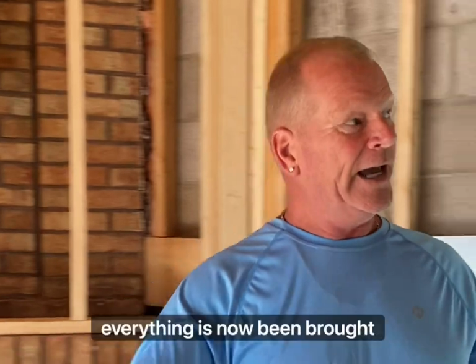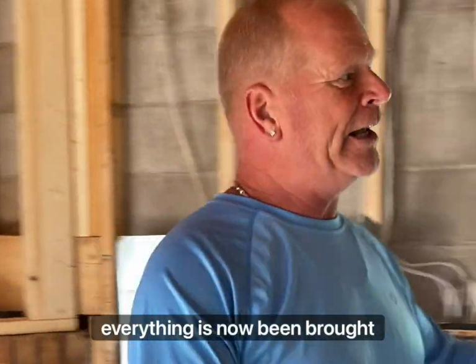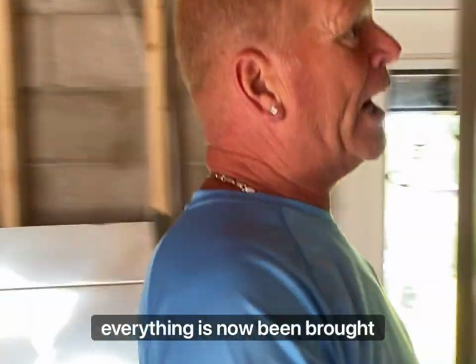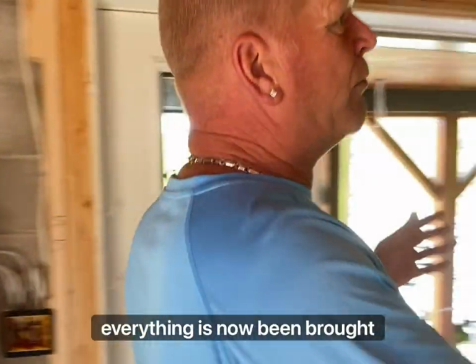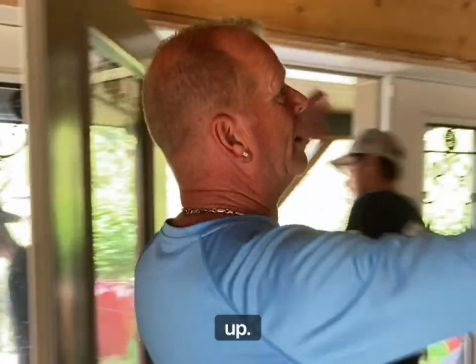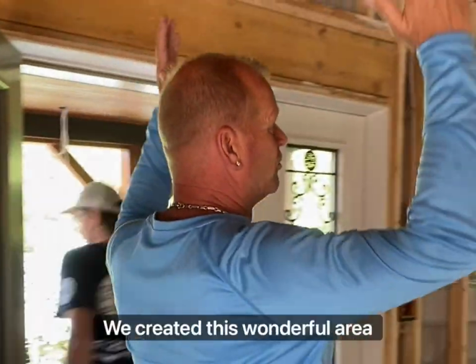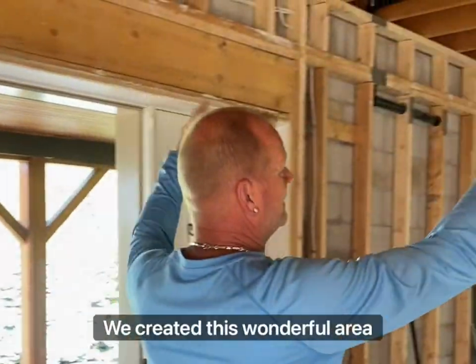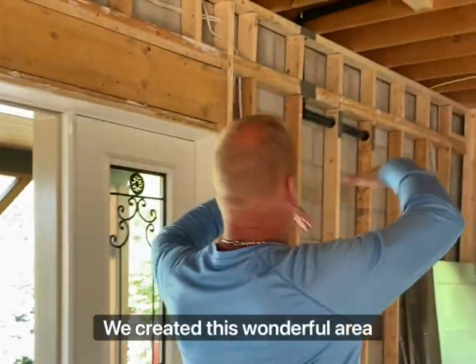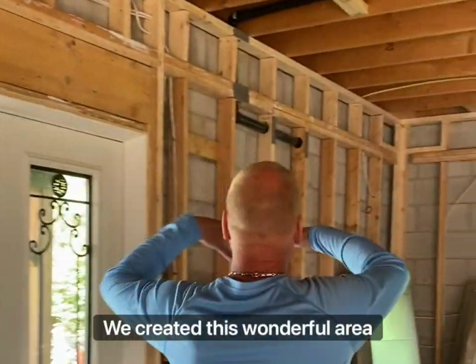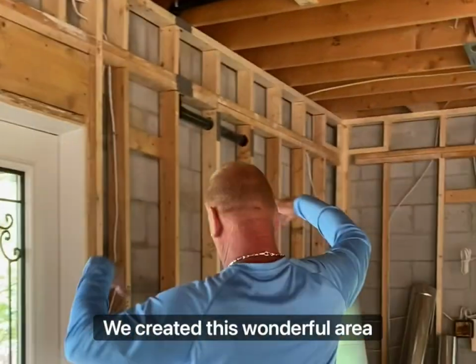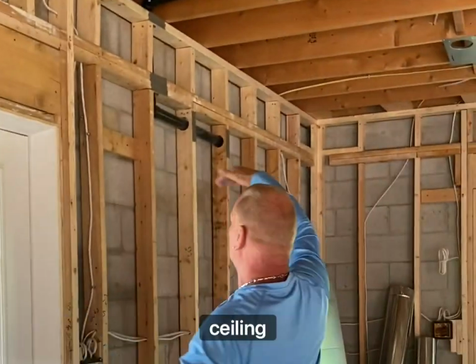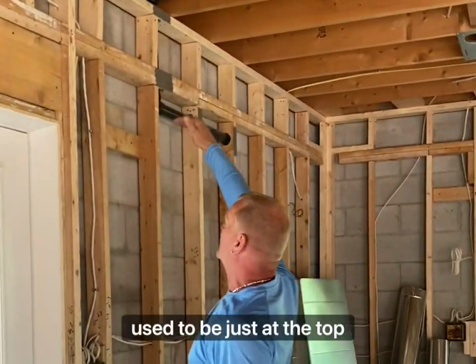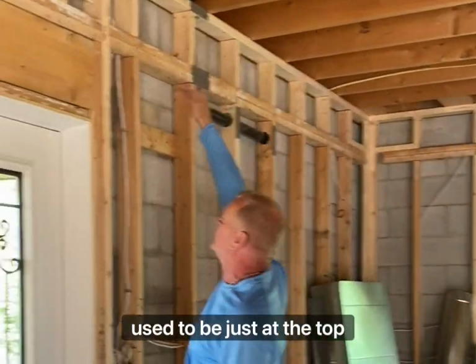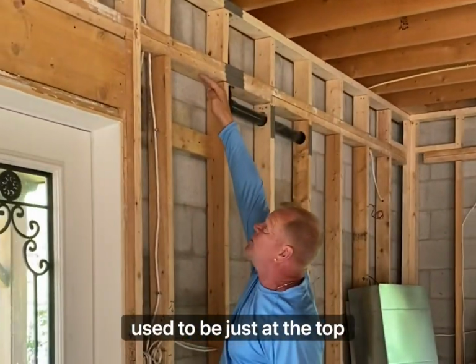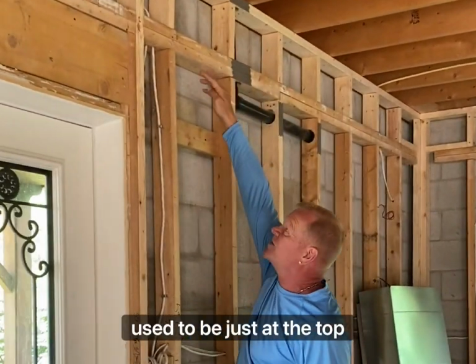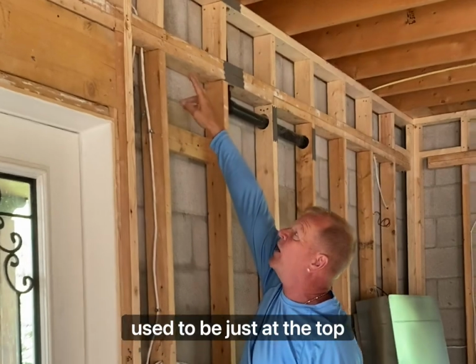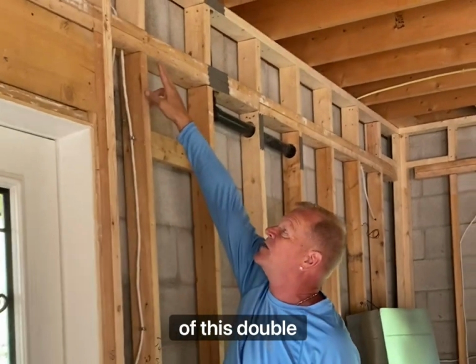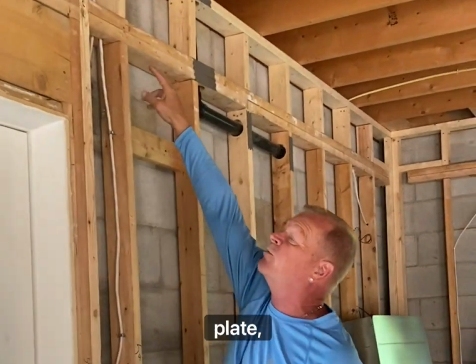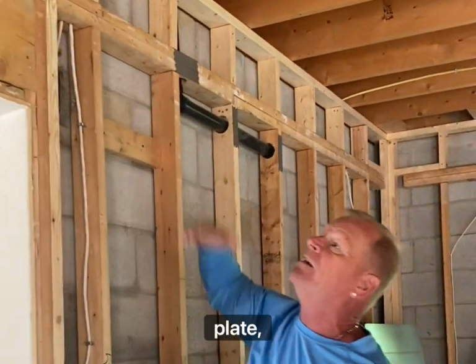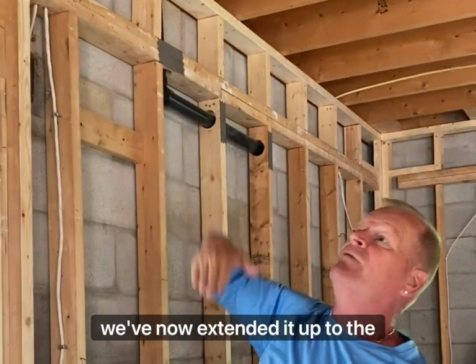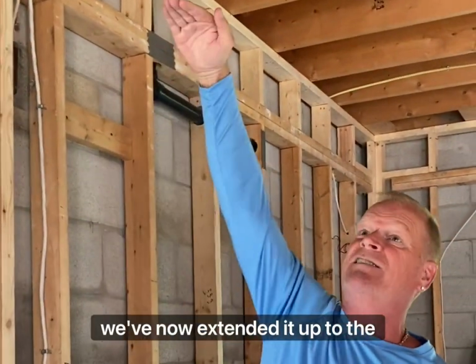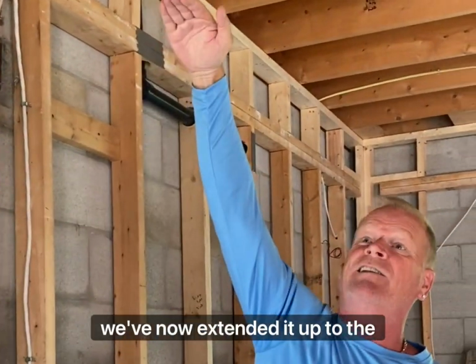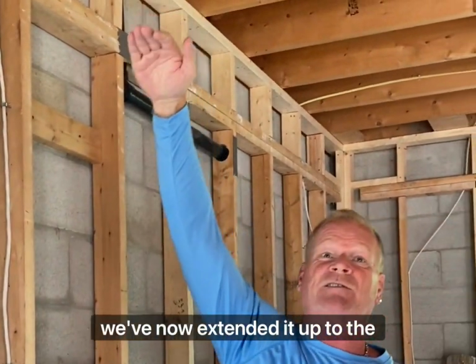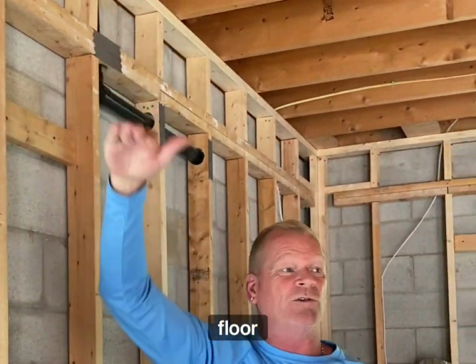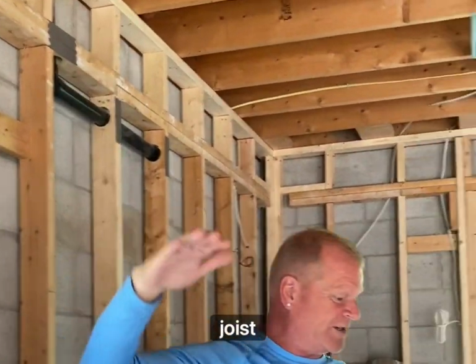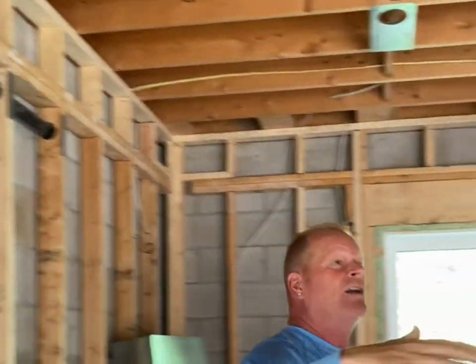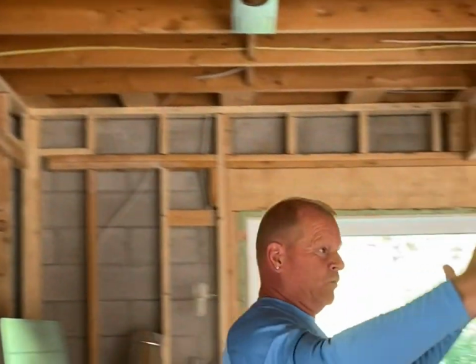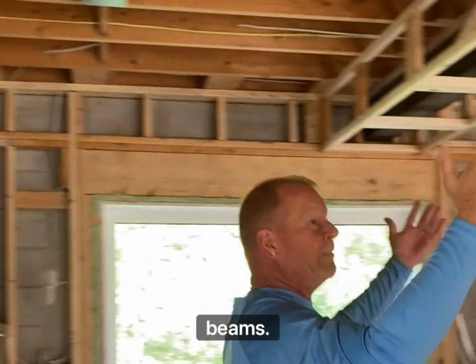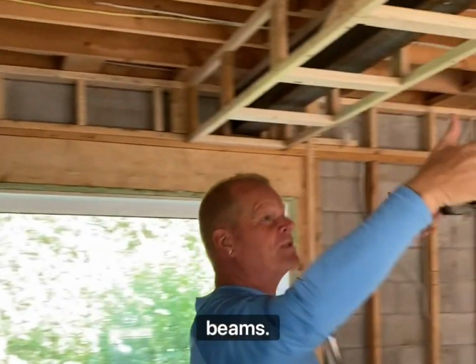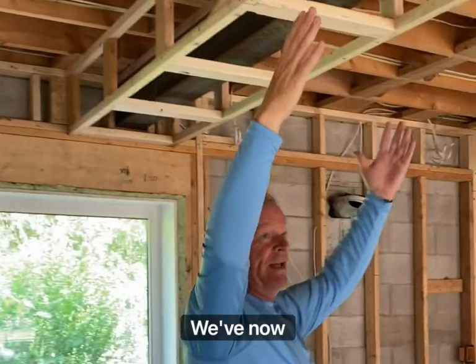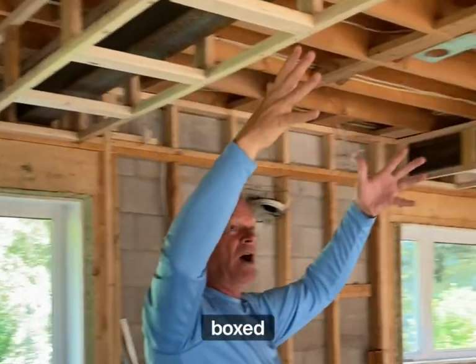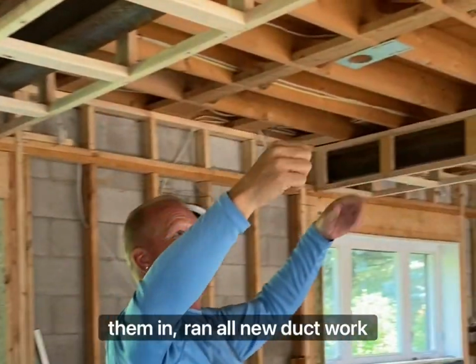Everything has now been brought up. We've created this wonderful area. The ceiling used to be just at the top of this double plate — we've now extended it up to the floor joists. With the beams, we've now boxed them in.